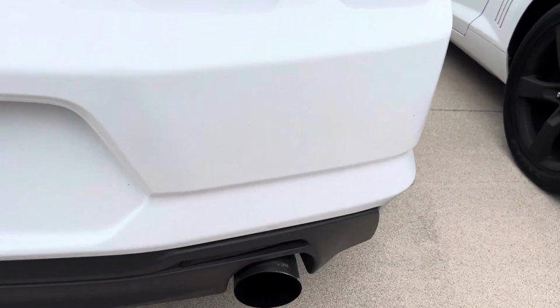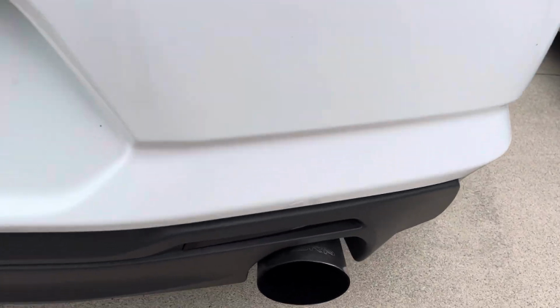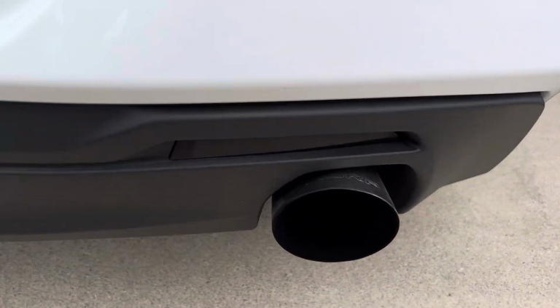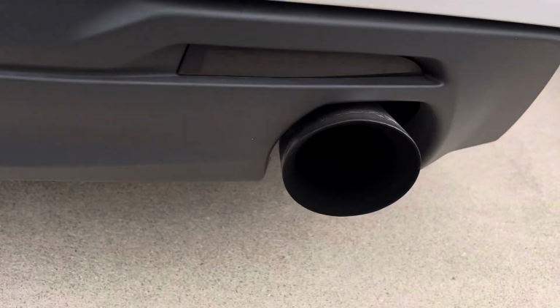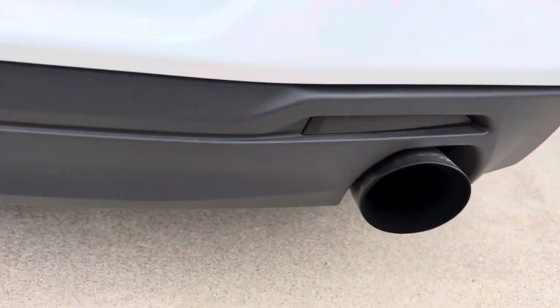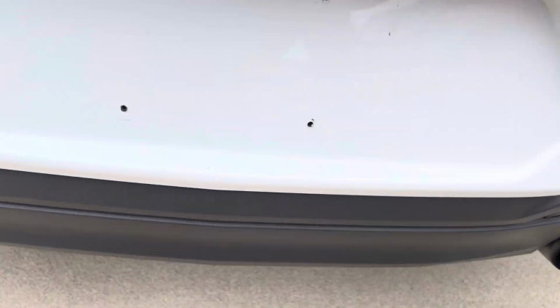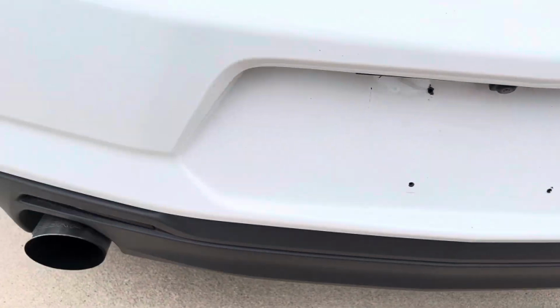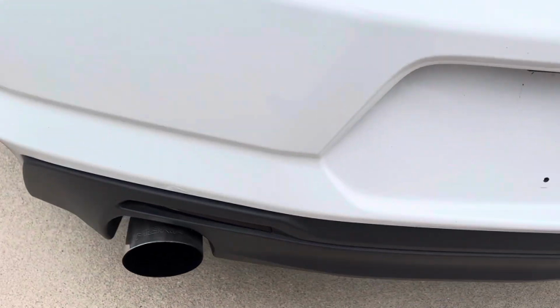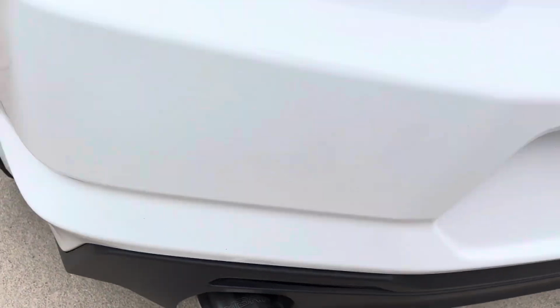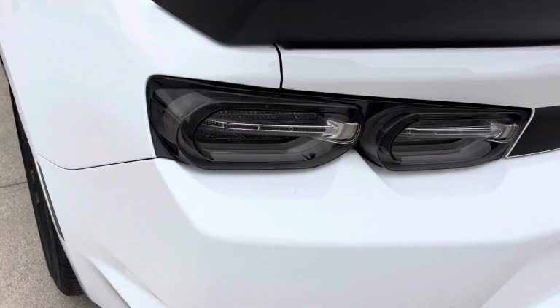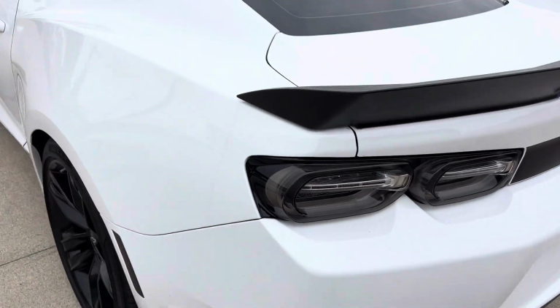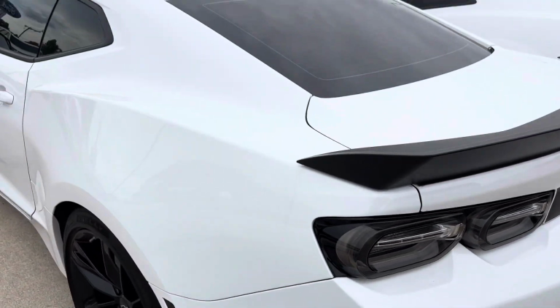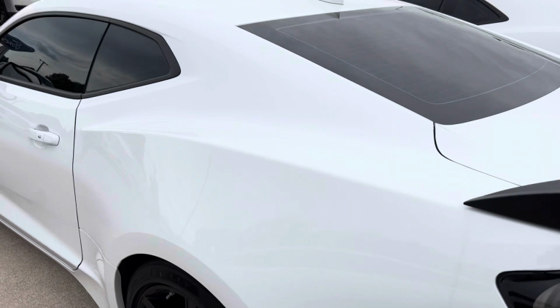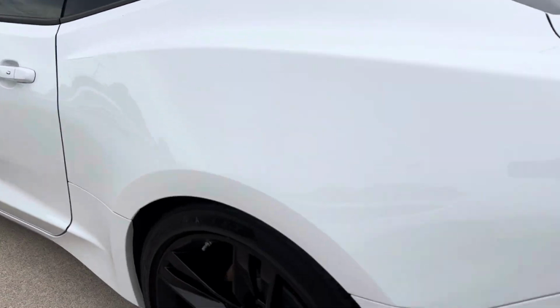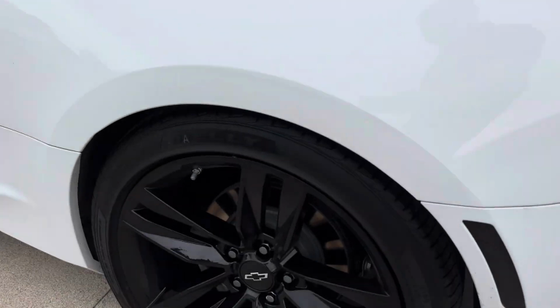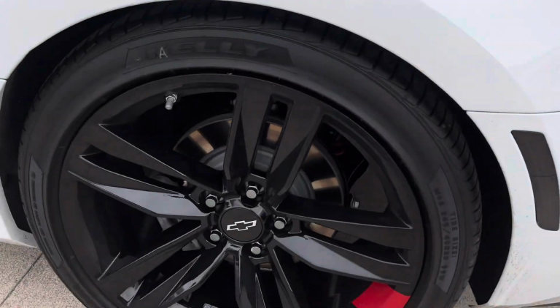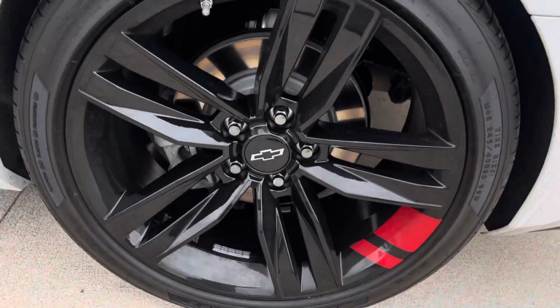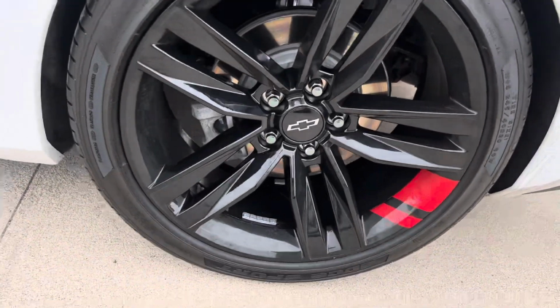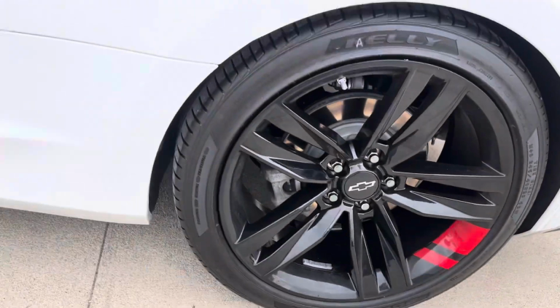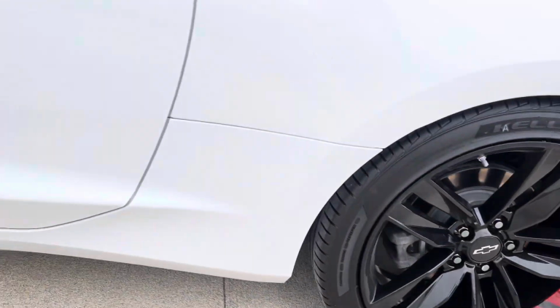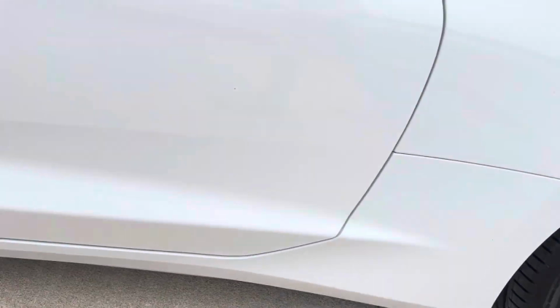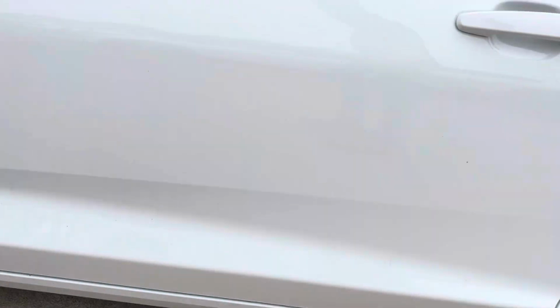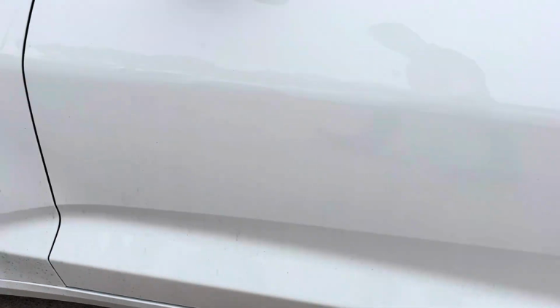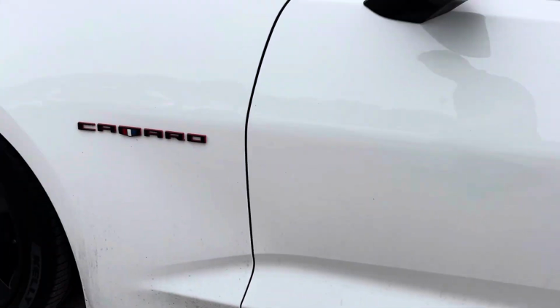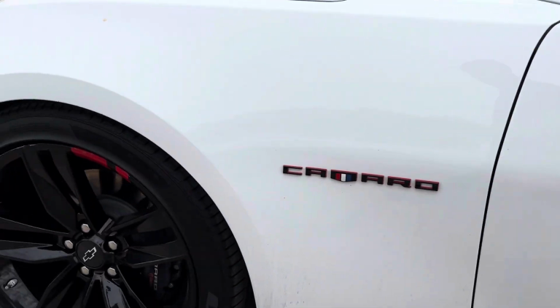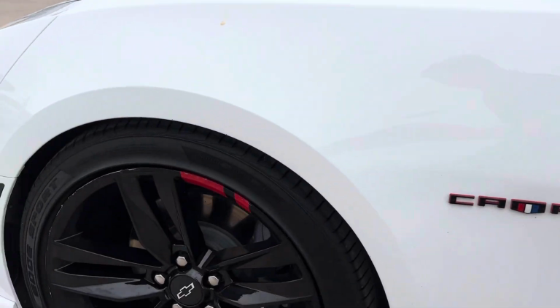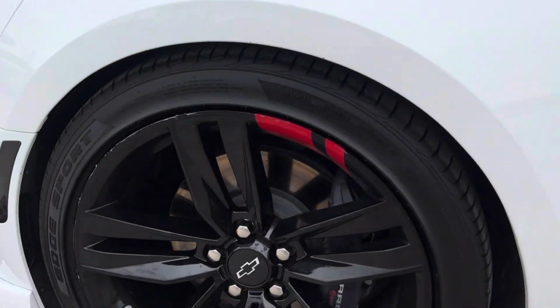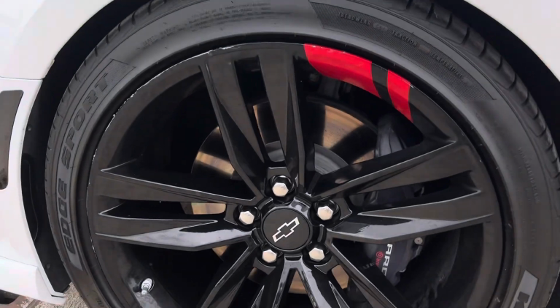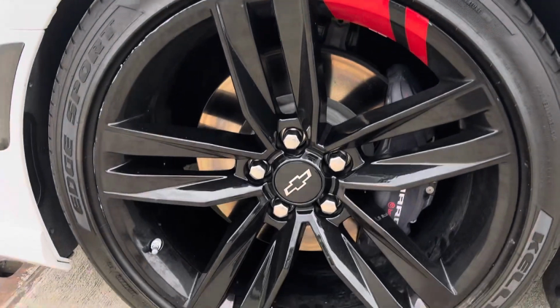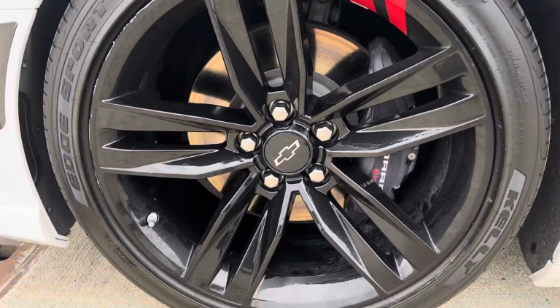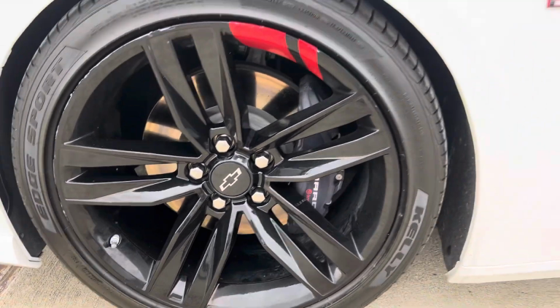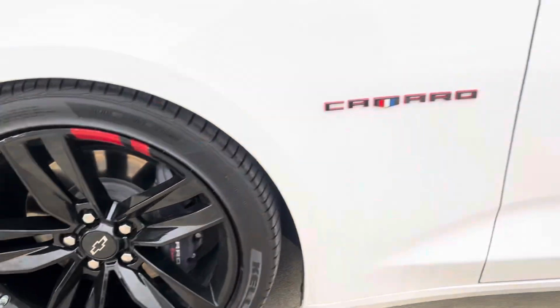And your exhaust — it does have the catless long tube headers. And the Brembo brakes up front.